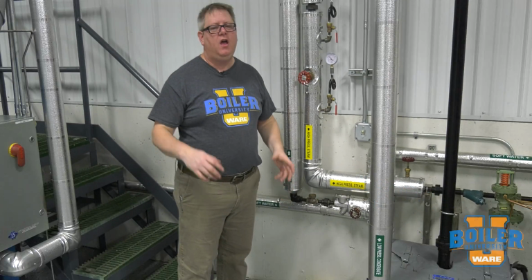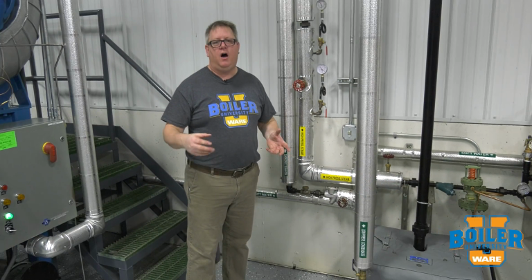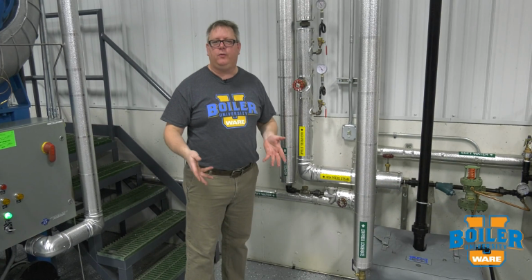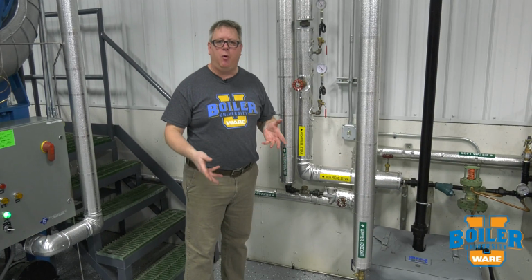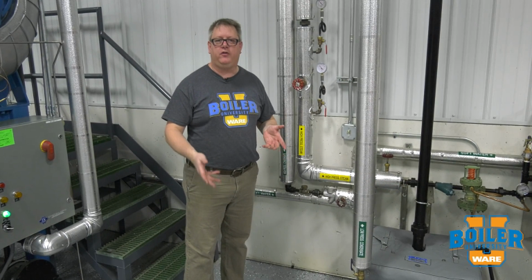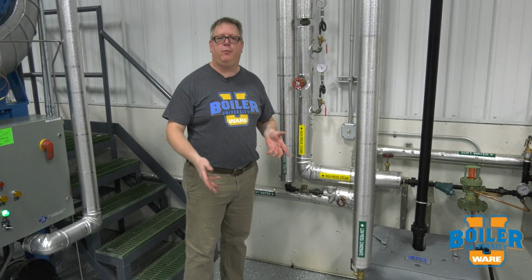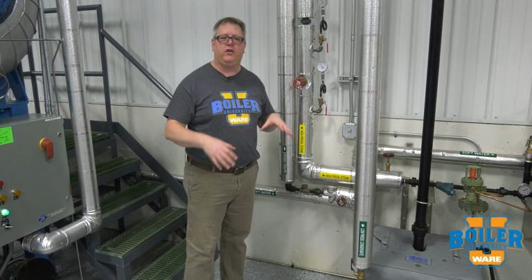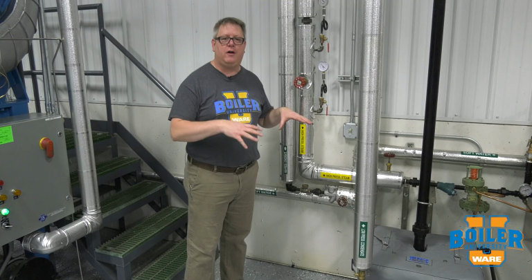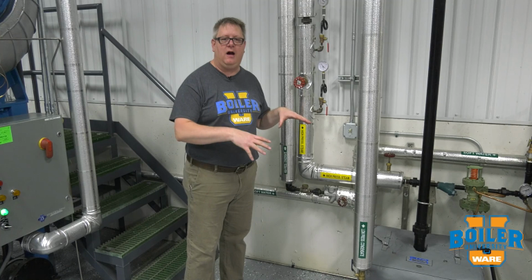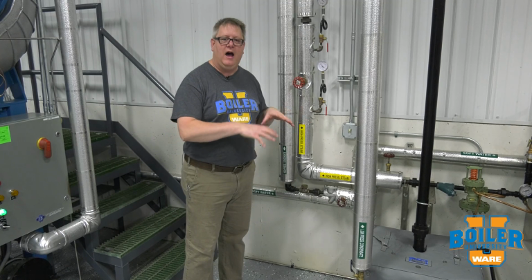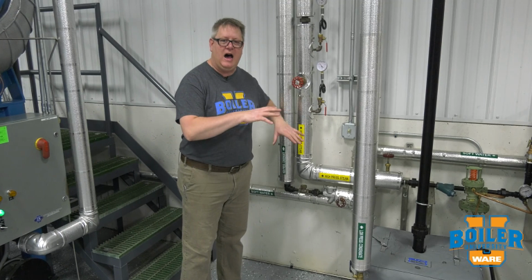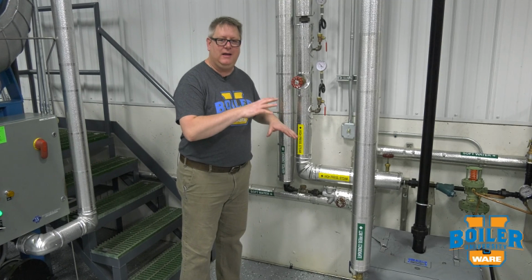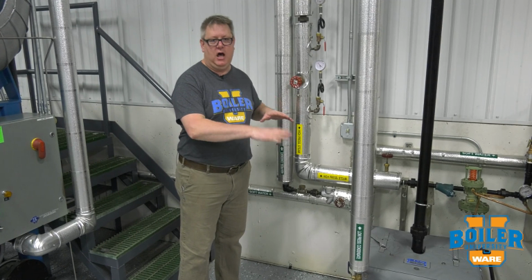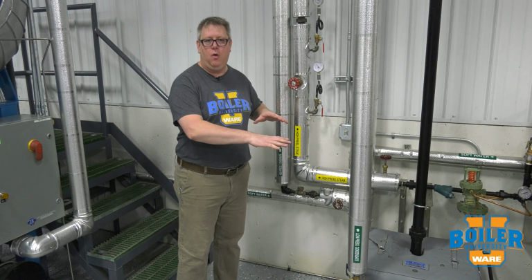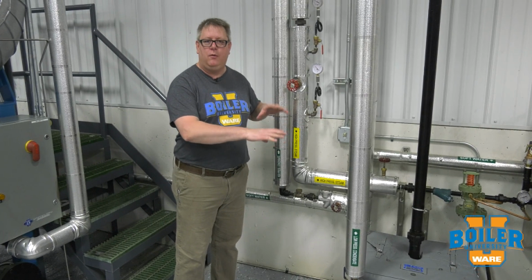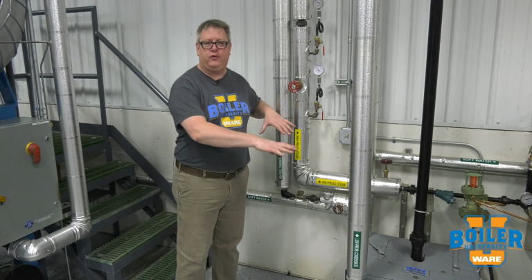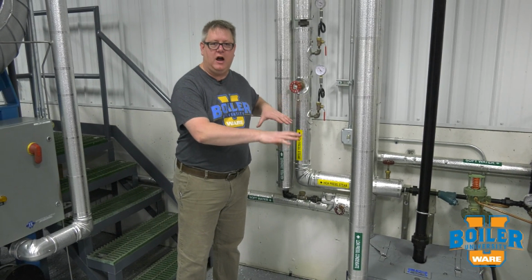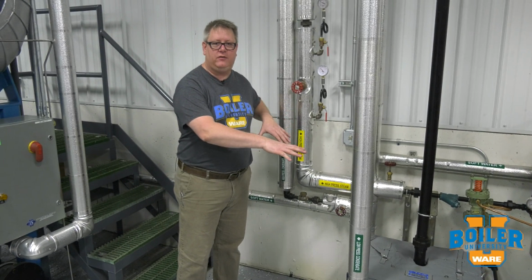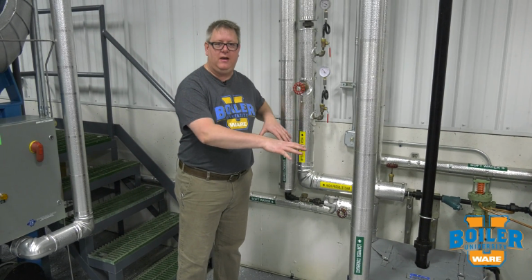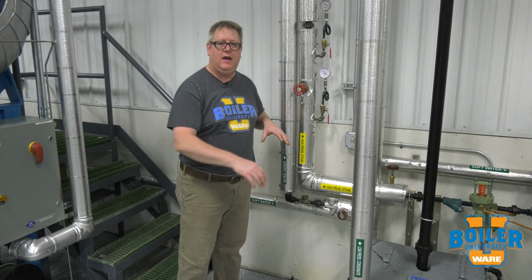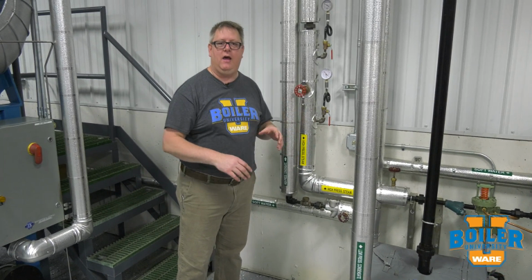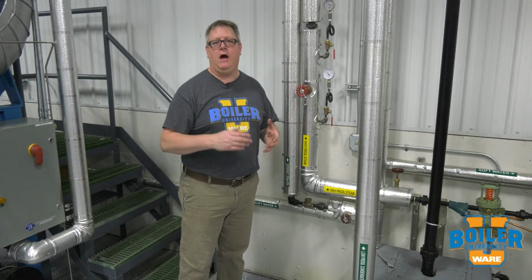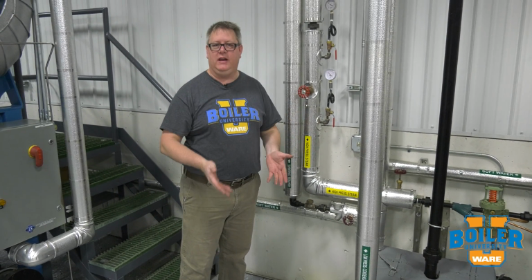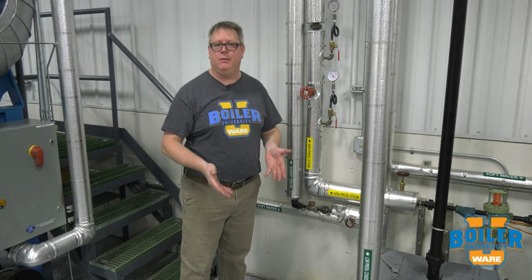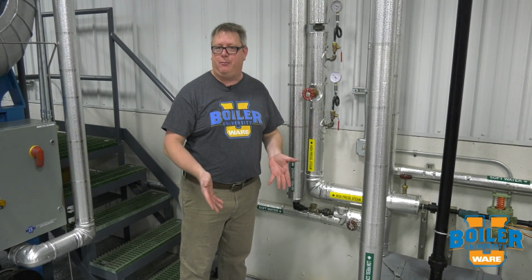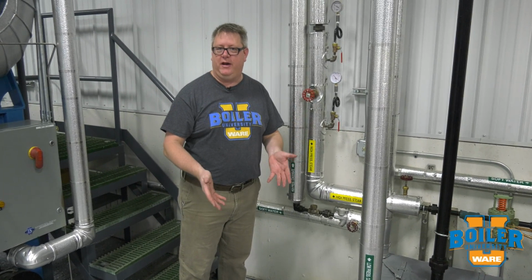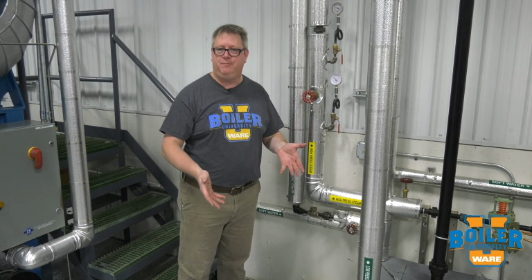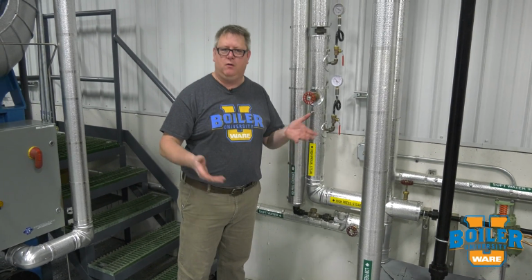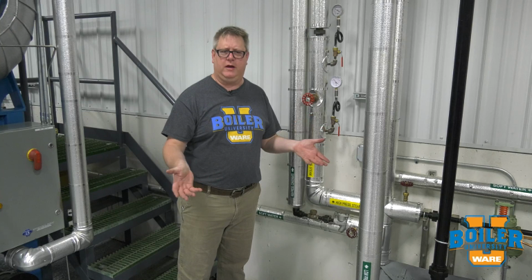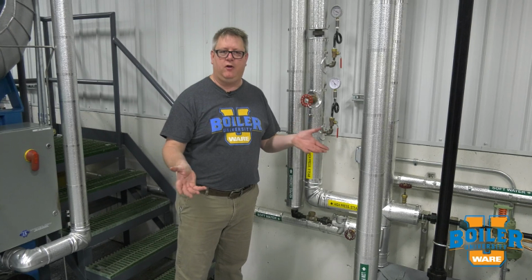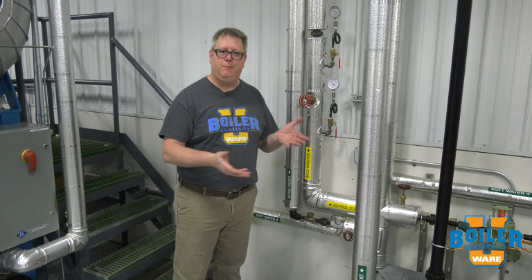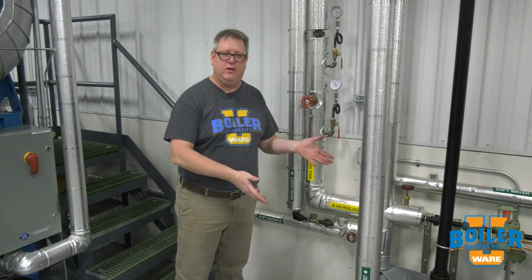On this week's Boiler Tip, we're going to talk about high-low pressure condensate and why we need to keep them separated, where they come from, etc.